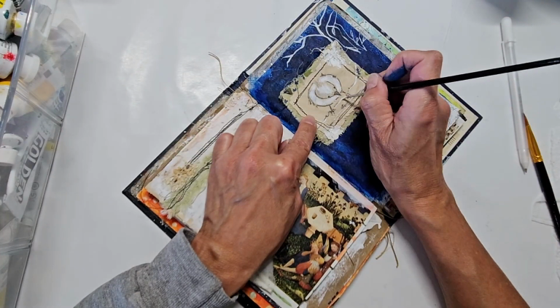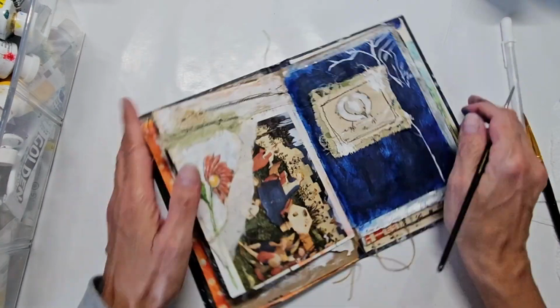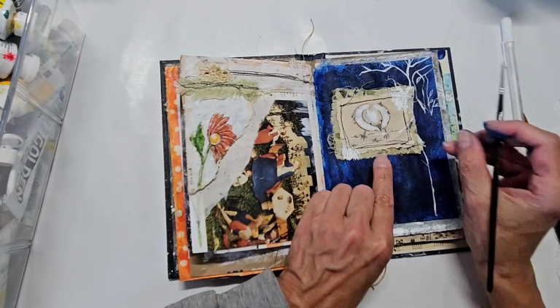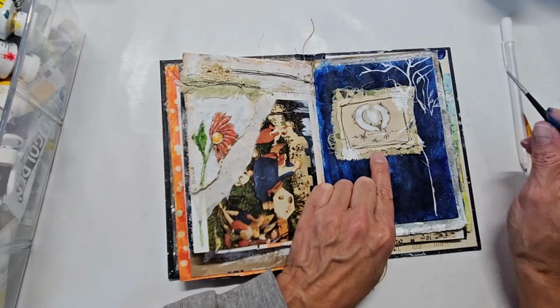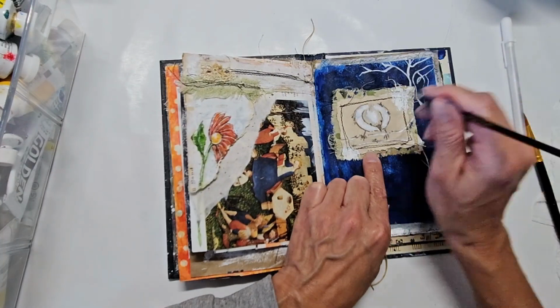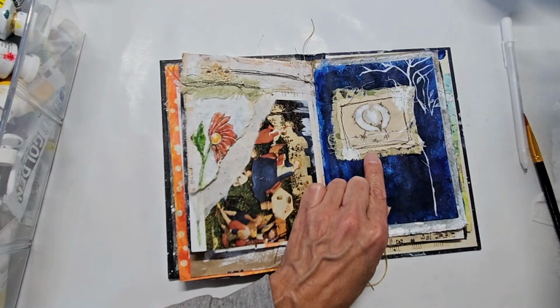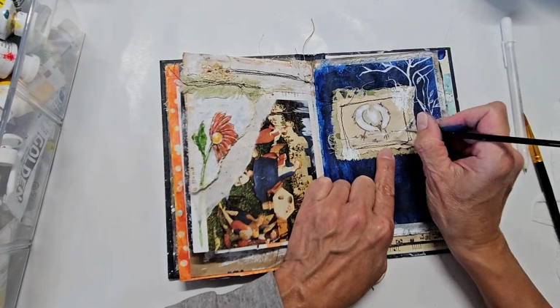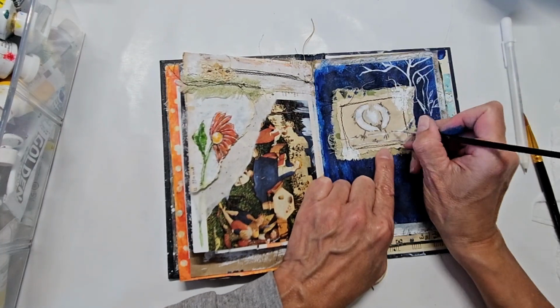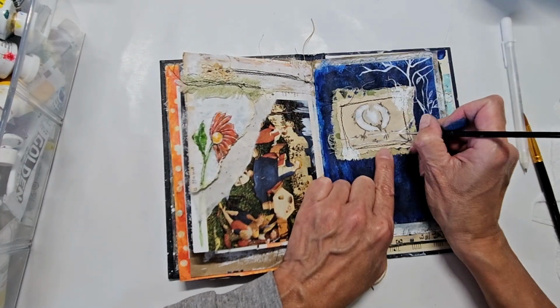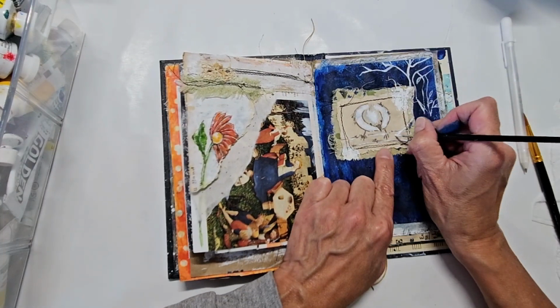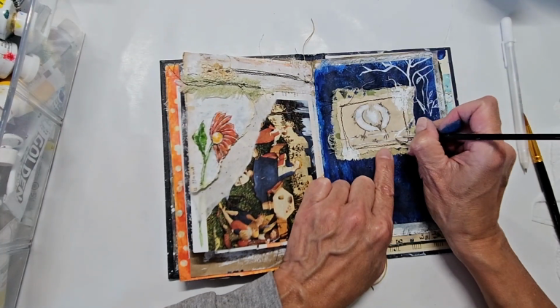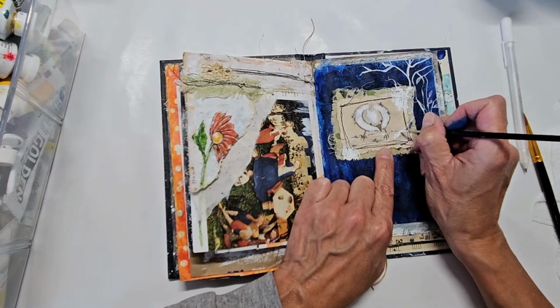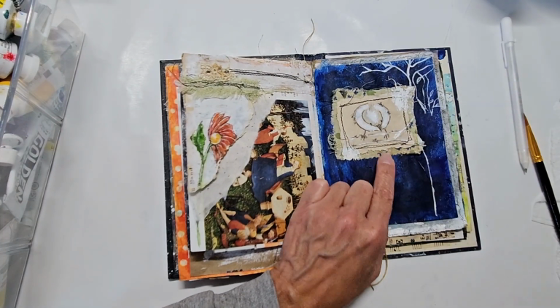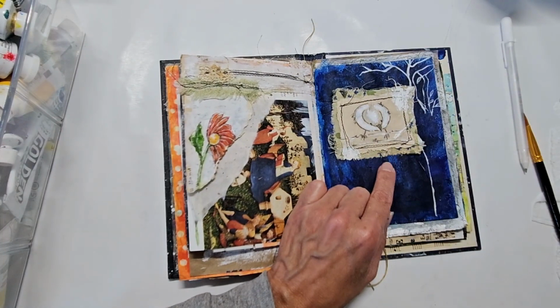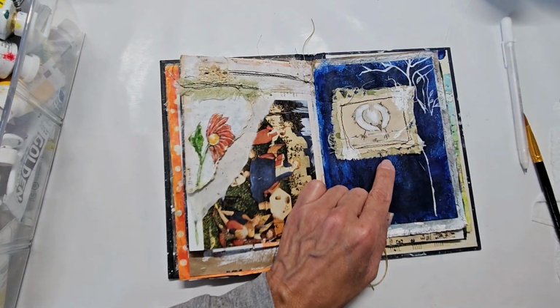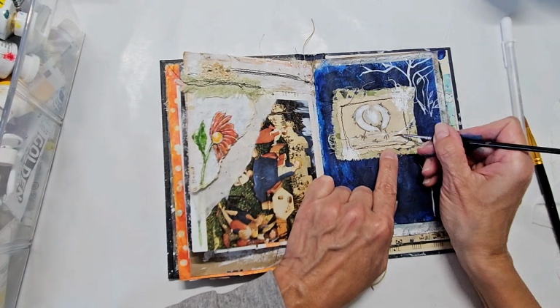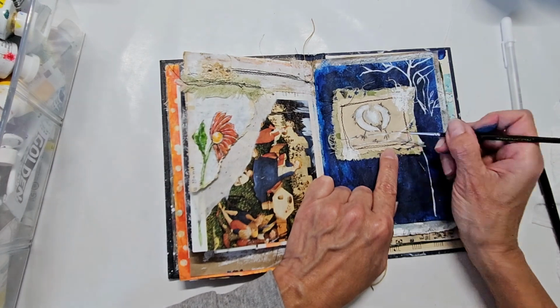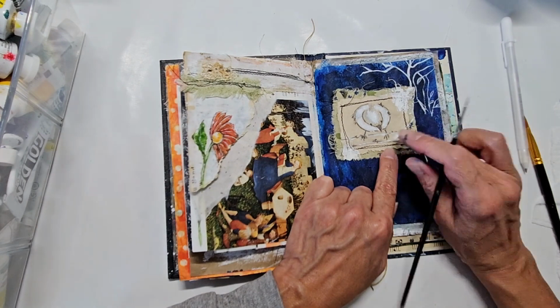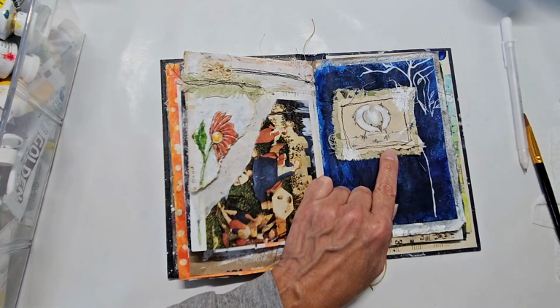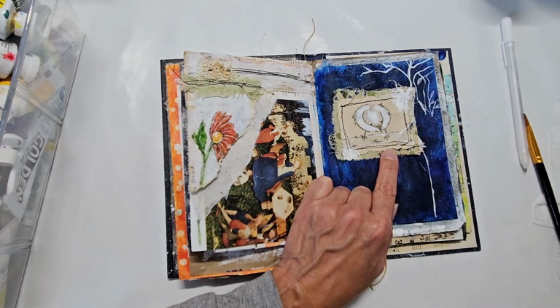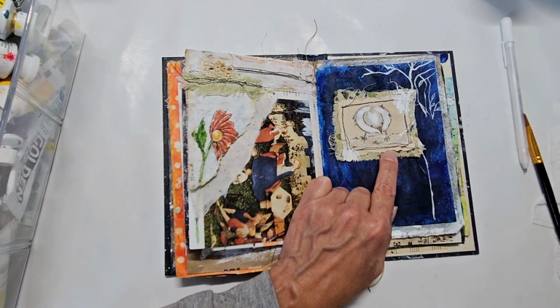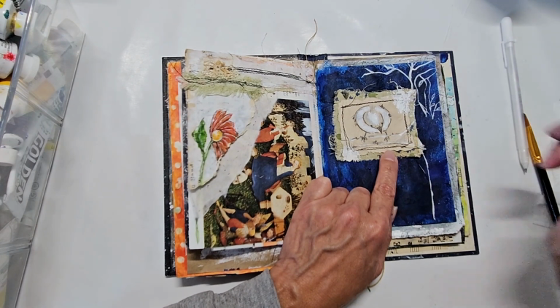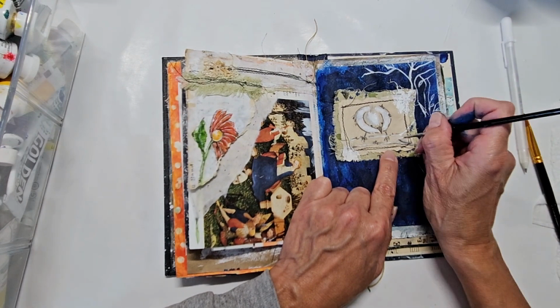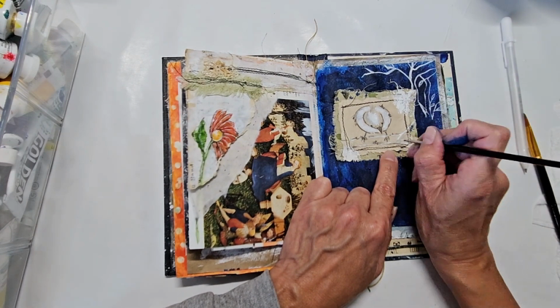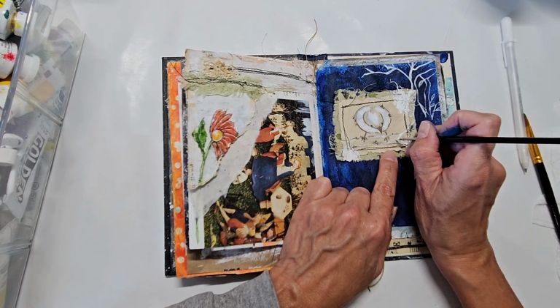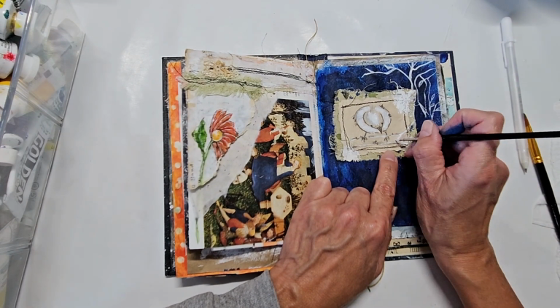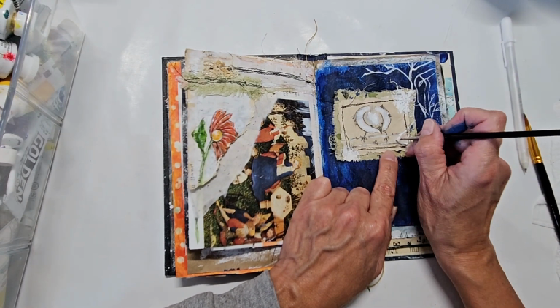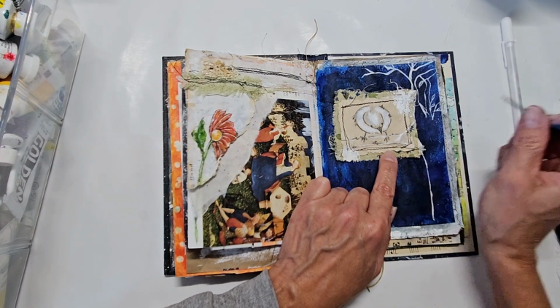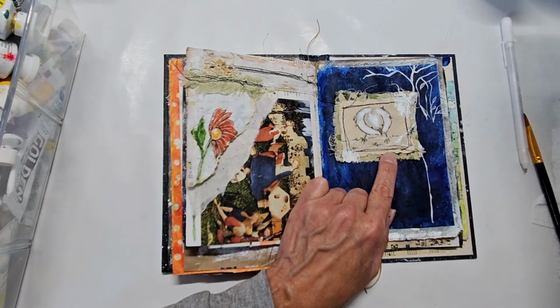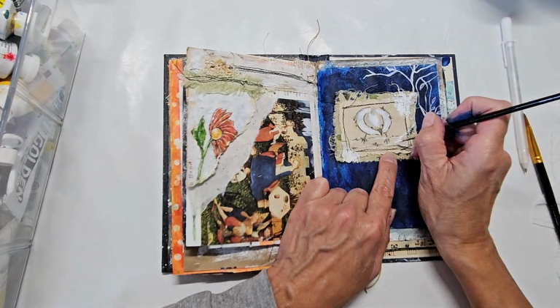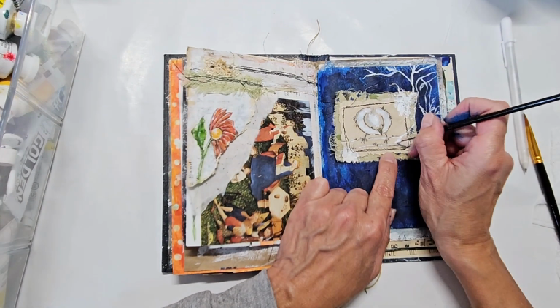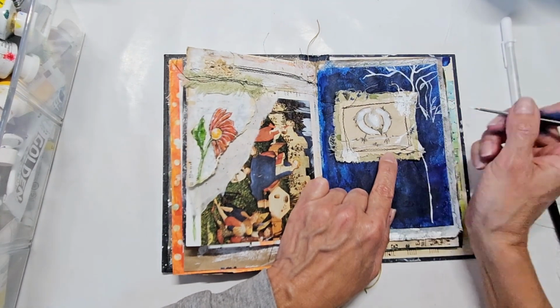I am just adding some extra highlights here in the original image with the white, just to bring the image and the background together.